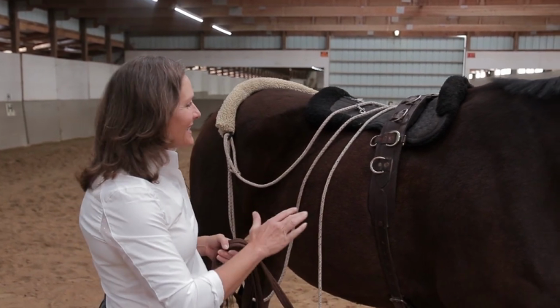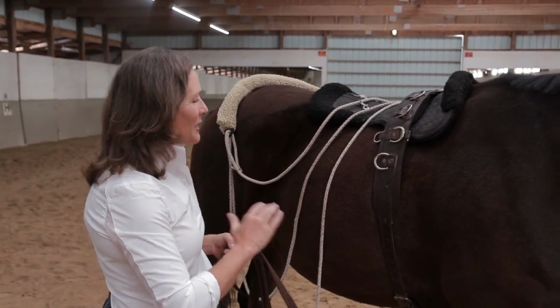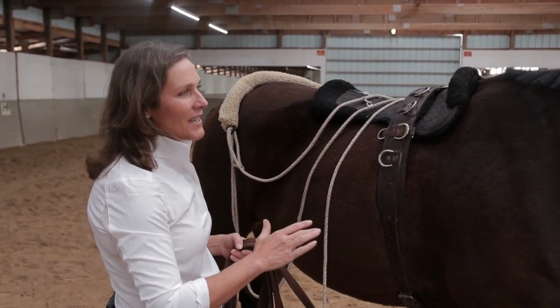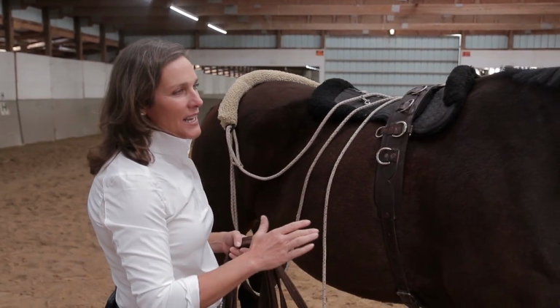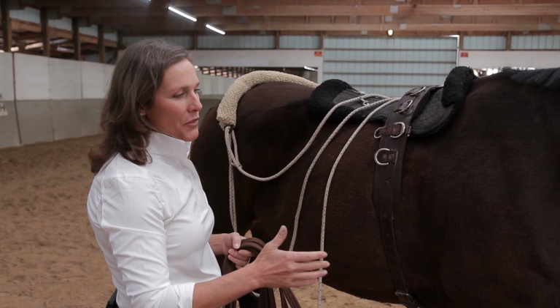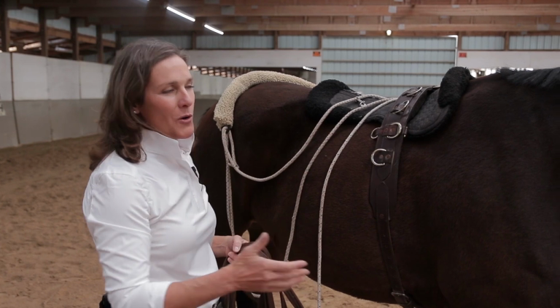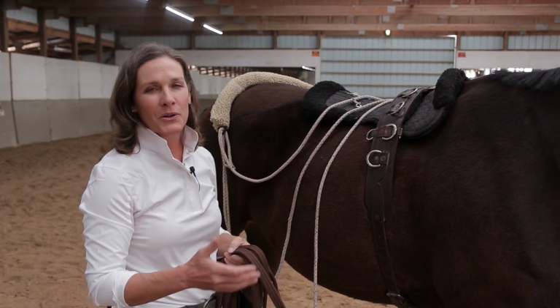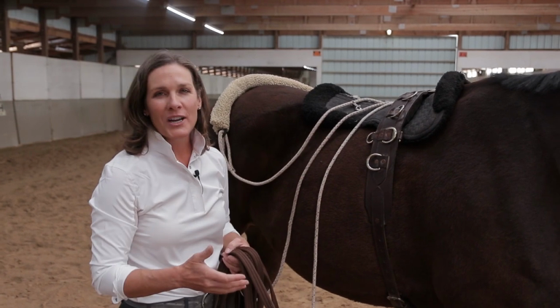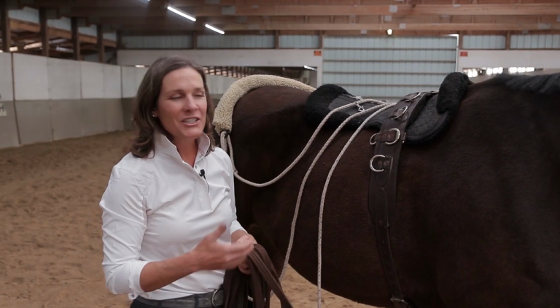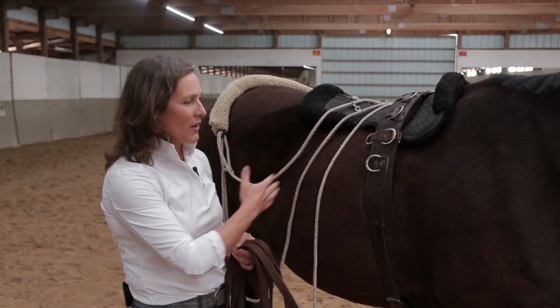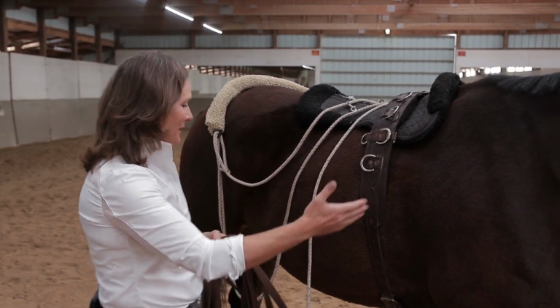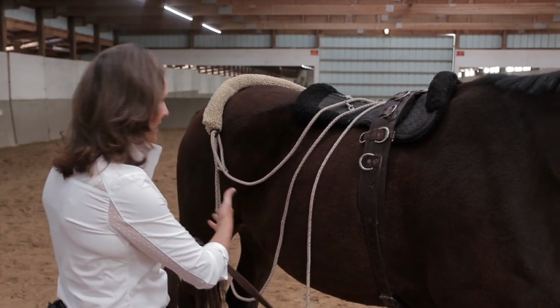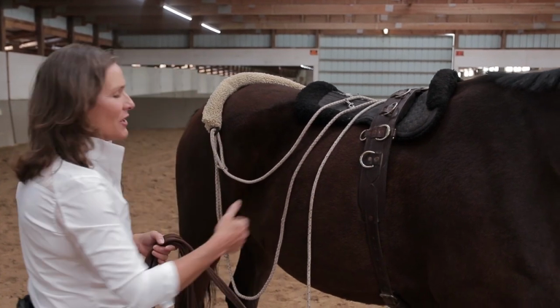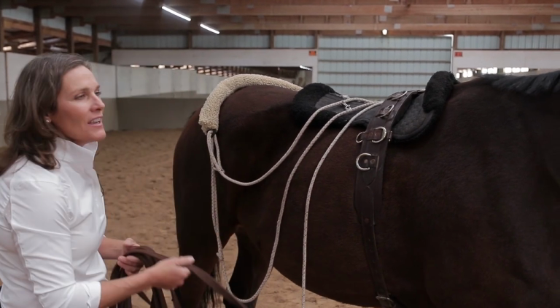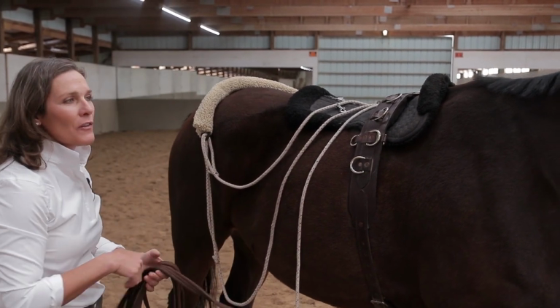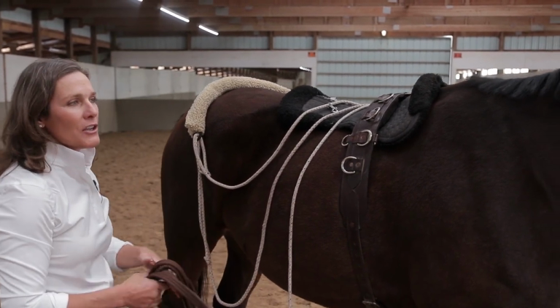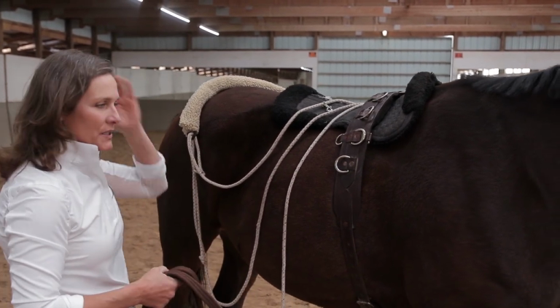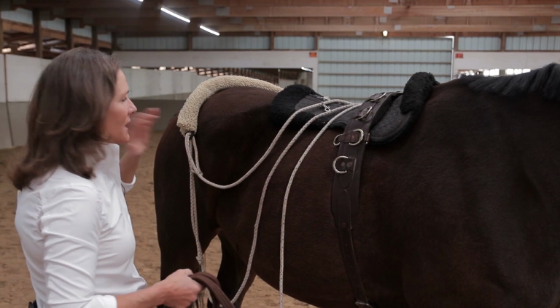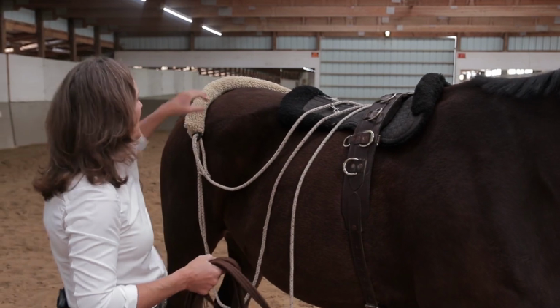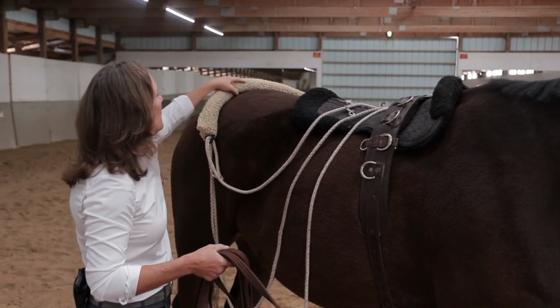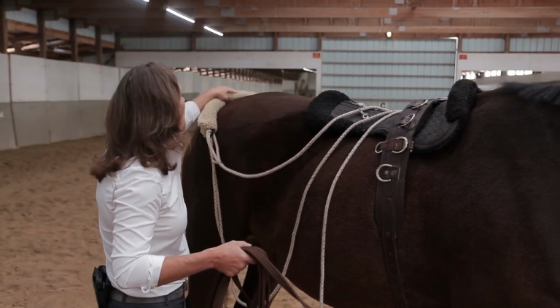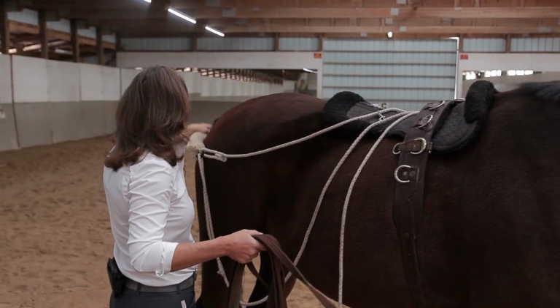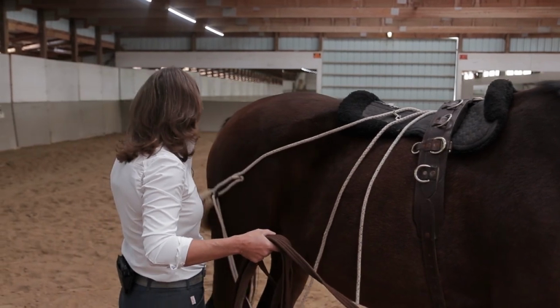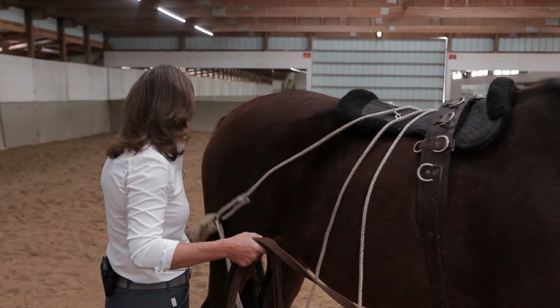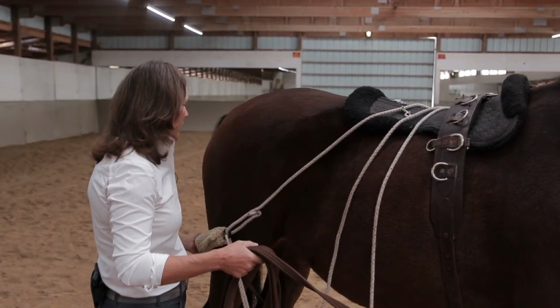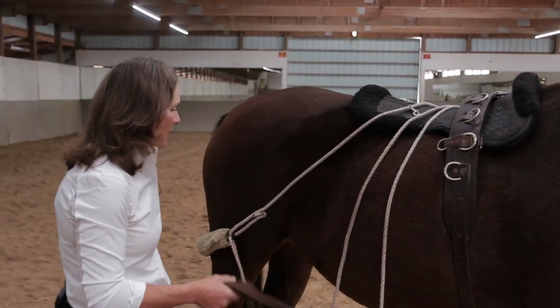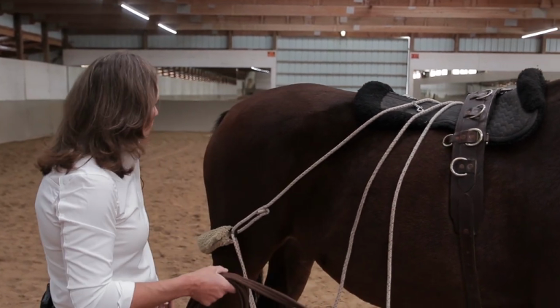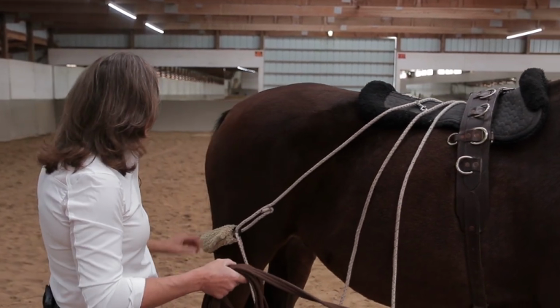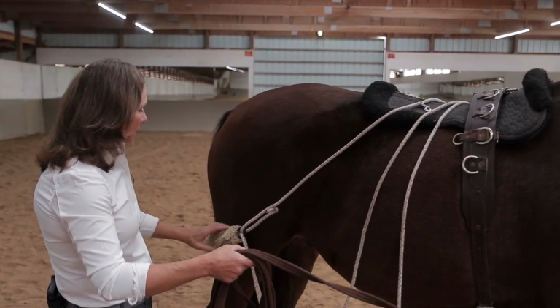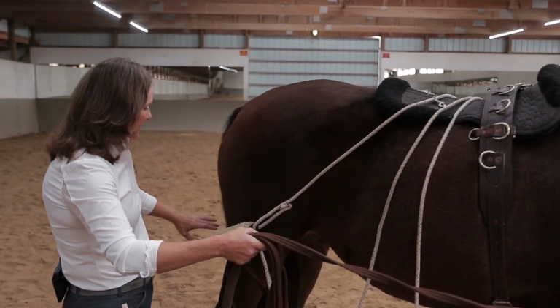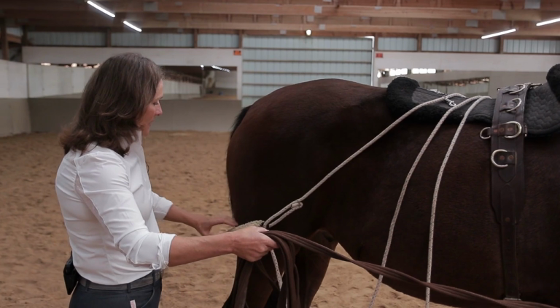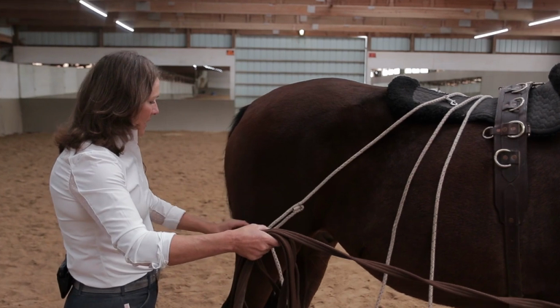Razzle is just going to stand here. The great part about Razzle is that because he's experienced — he's gone through the rope halter work, he's gone through everything — he can stand obediently. If I had a younger horse that I was teaching, he maybe wouldn't be quite so obedient and we'd have to be working on it more.